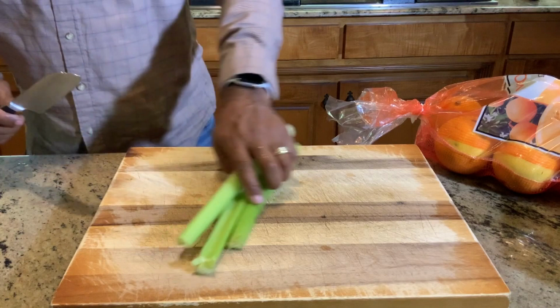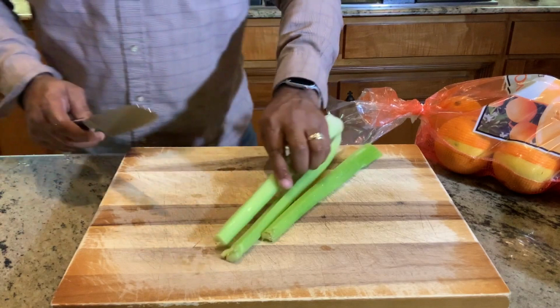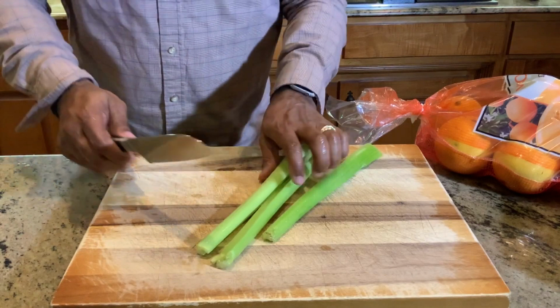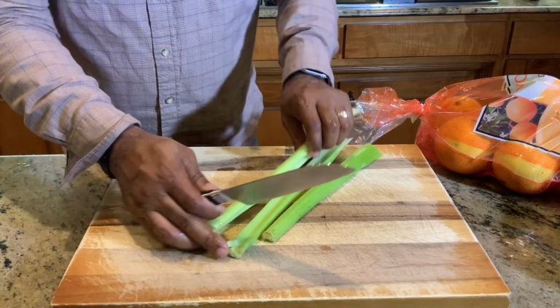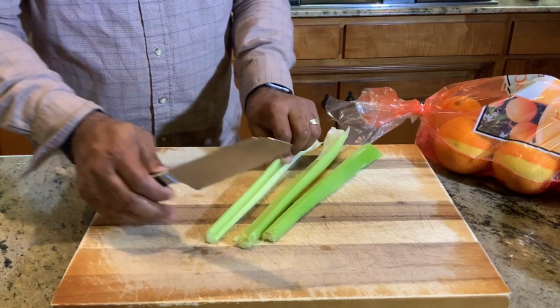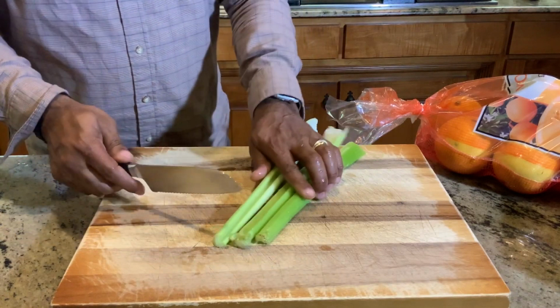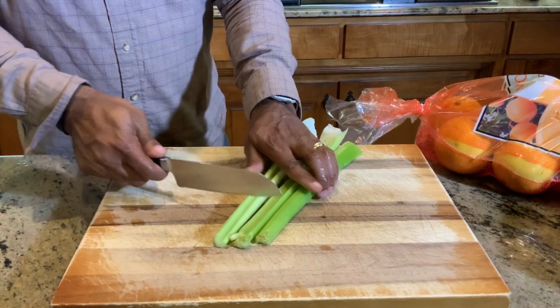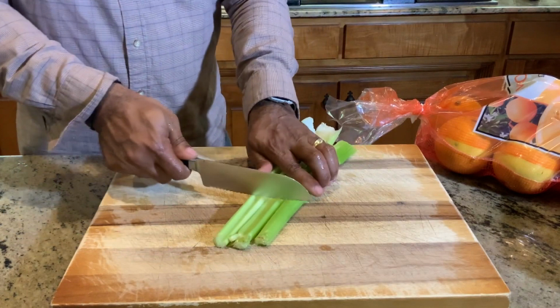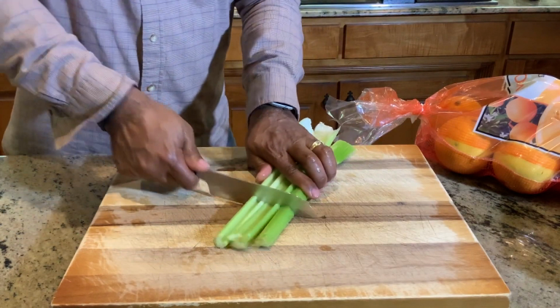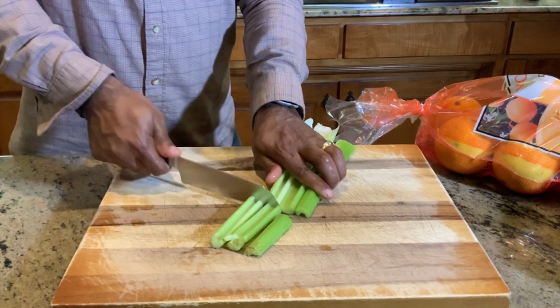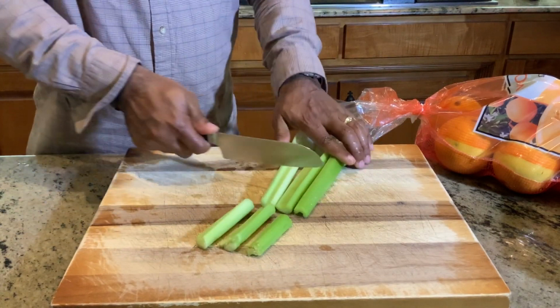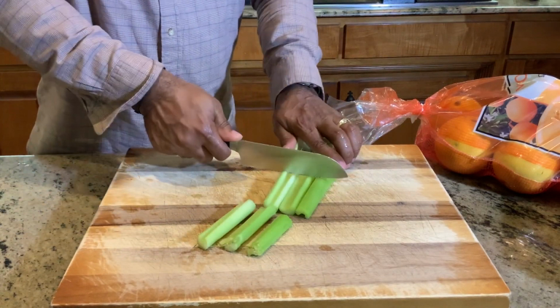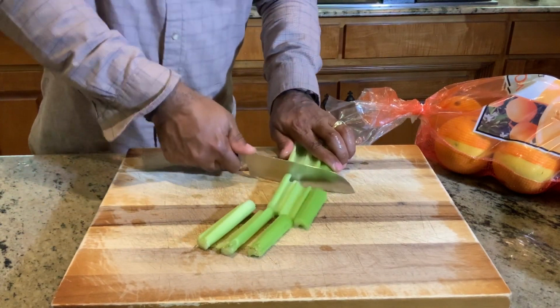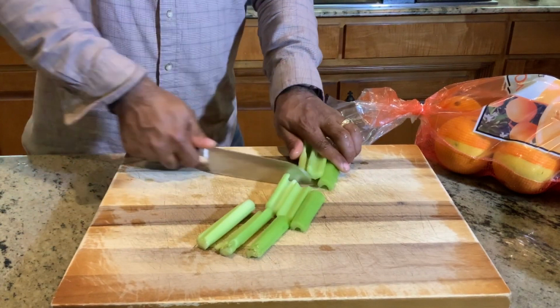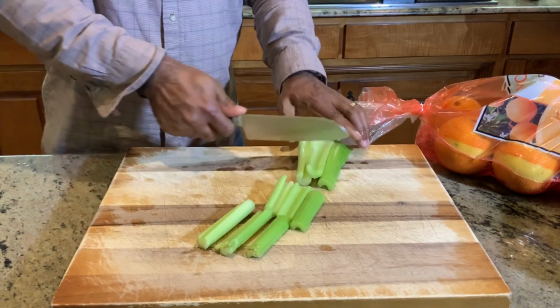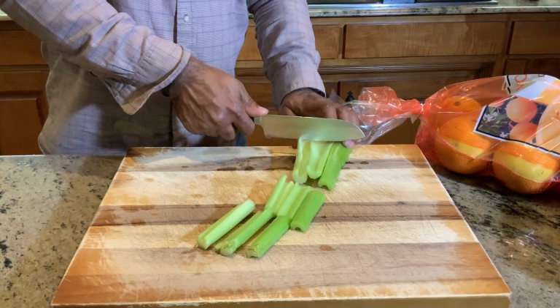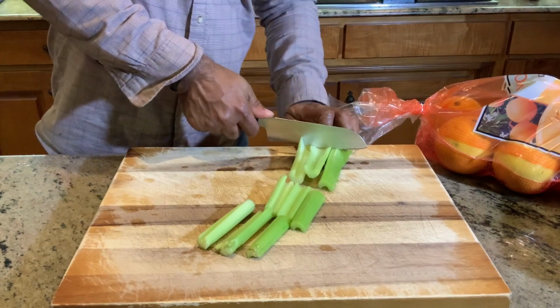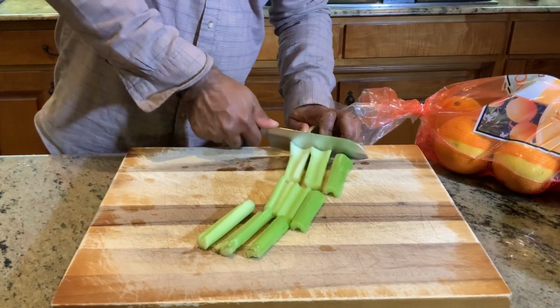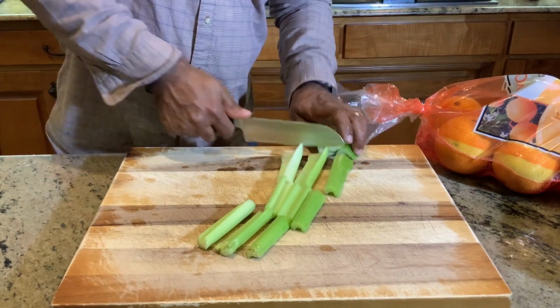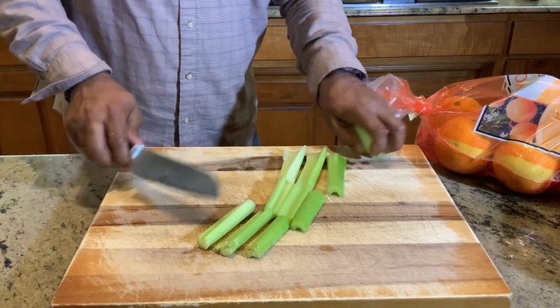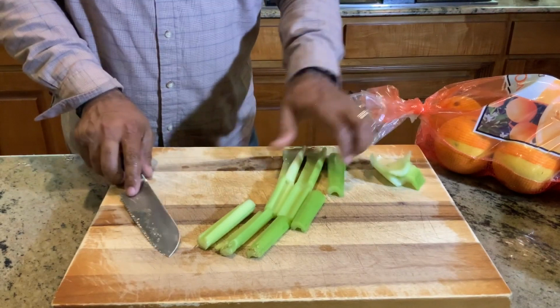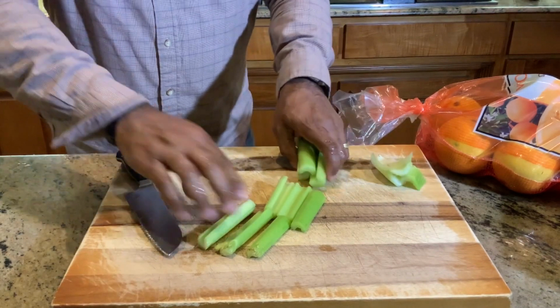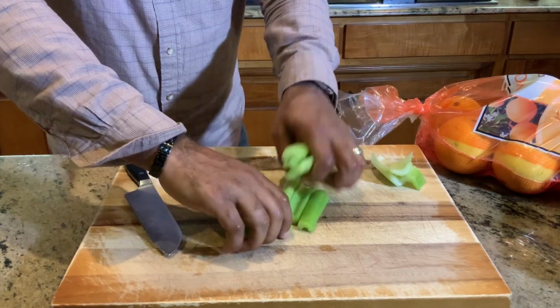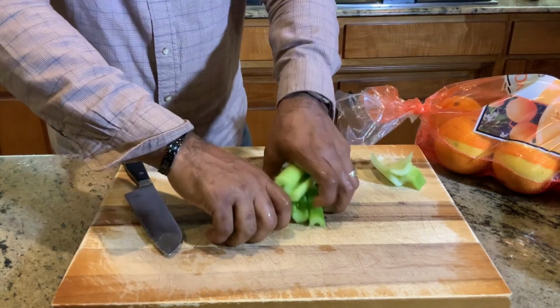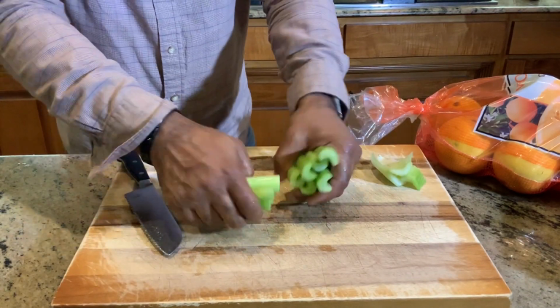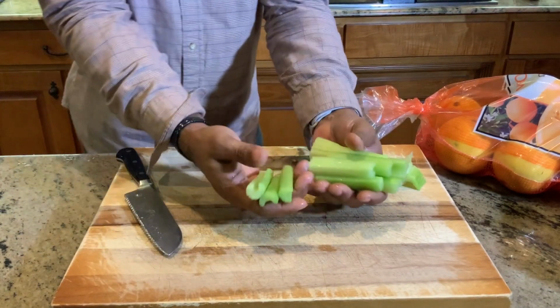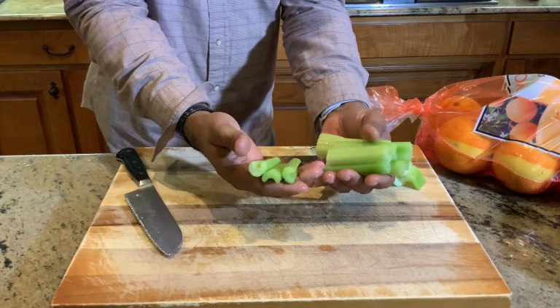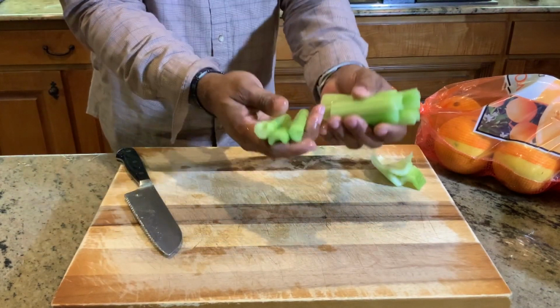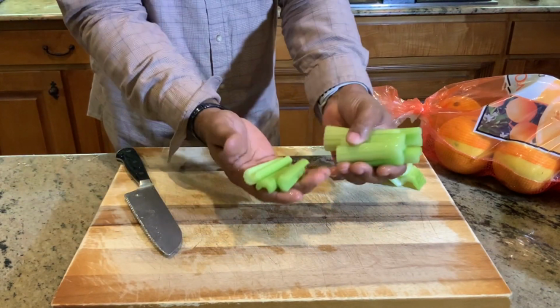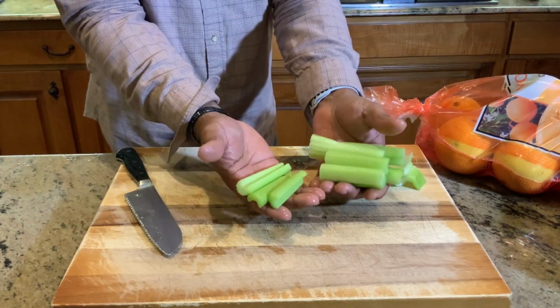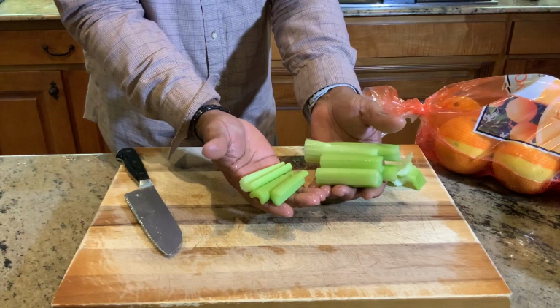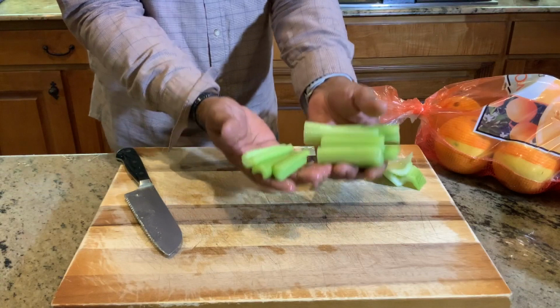All we're going to do from here — we have our three stalks — we're just going to cut them in chunks real quick. Now, I'm going to drop these behind me in the brine. Then I'll show you the brine in just a second.